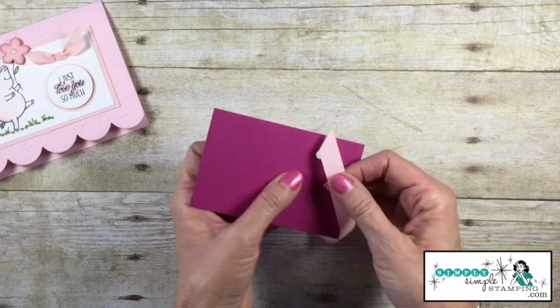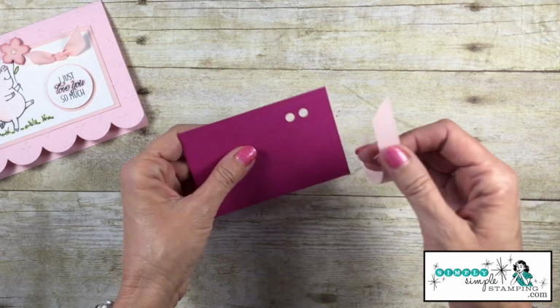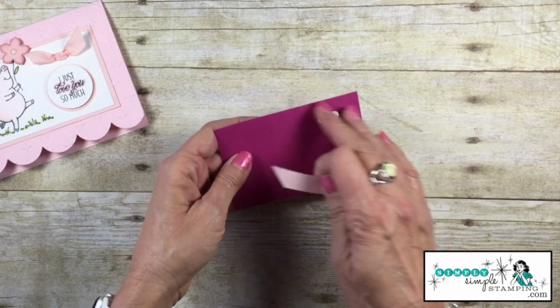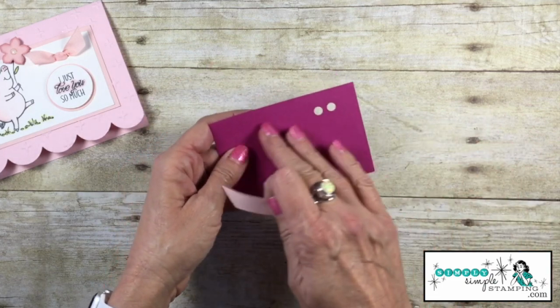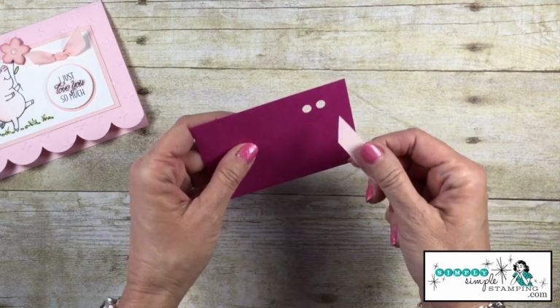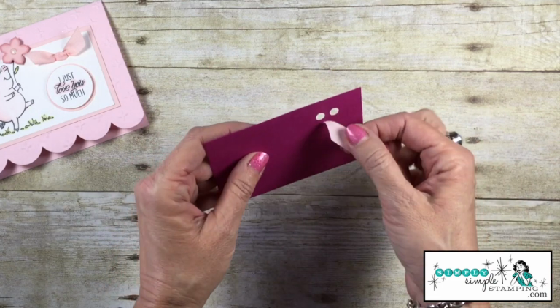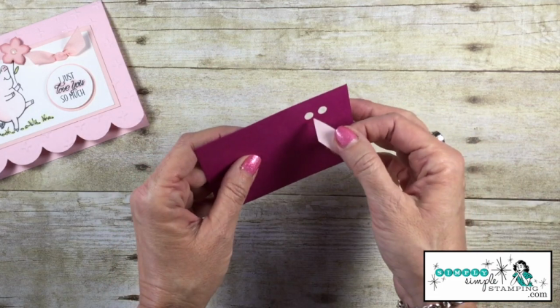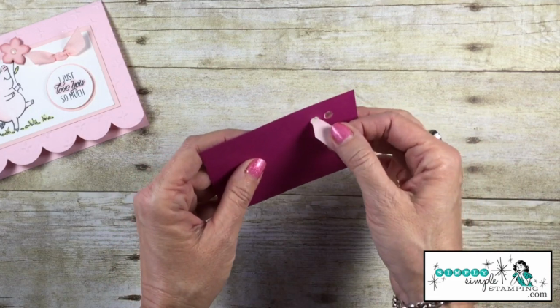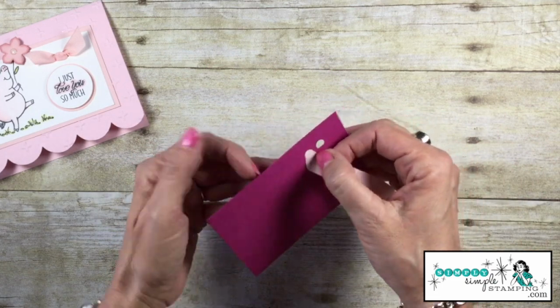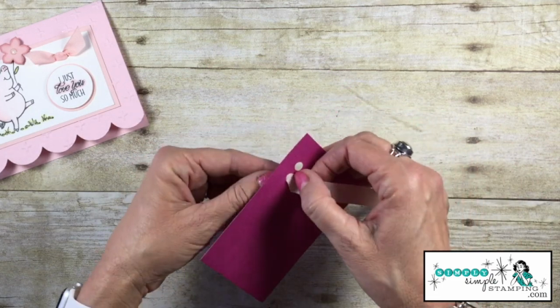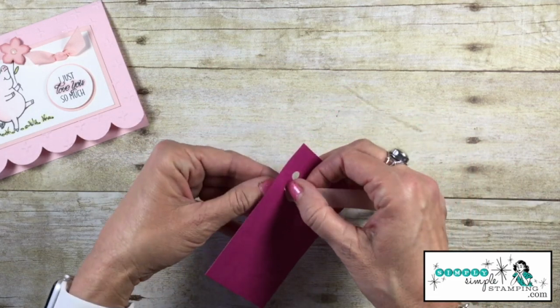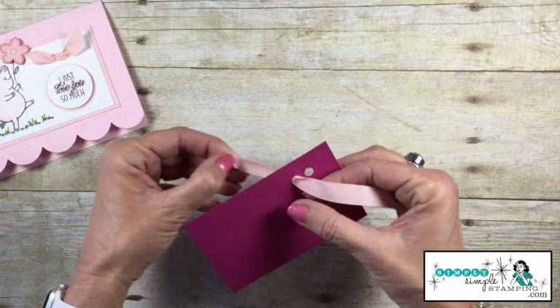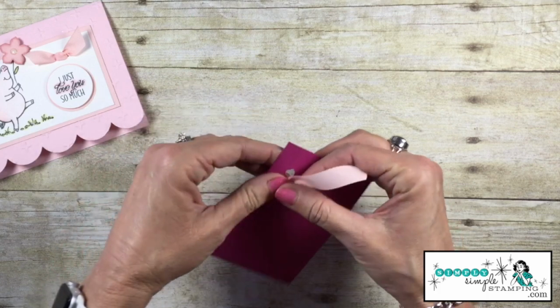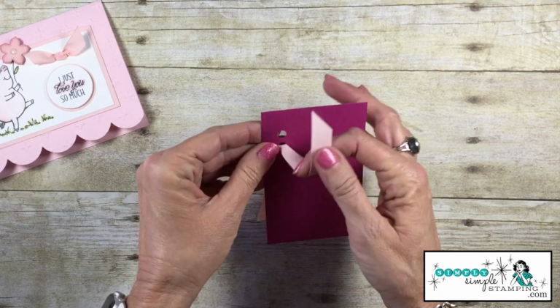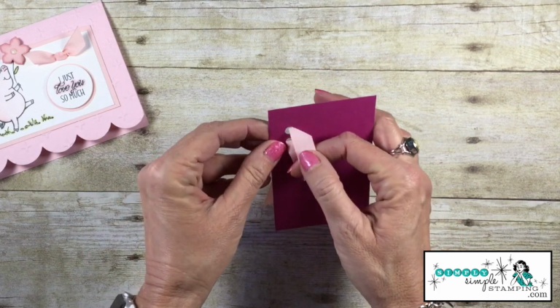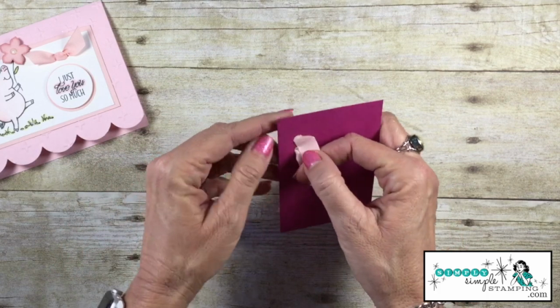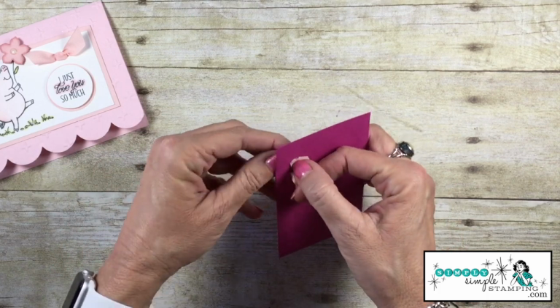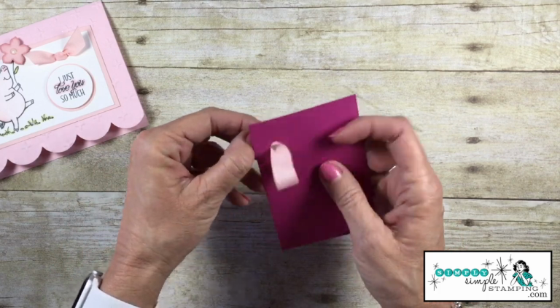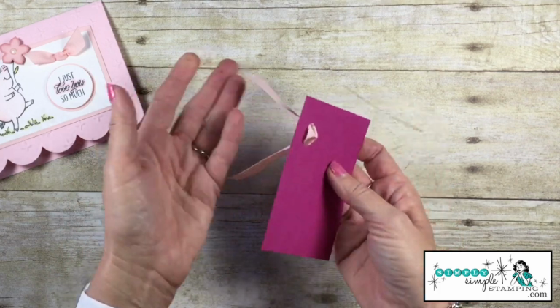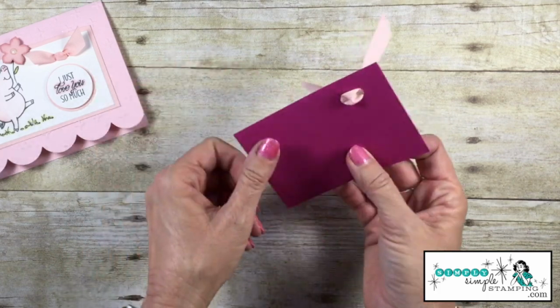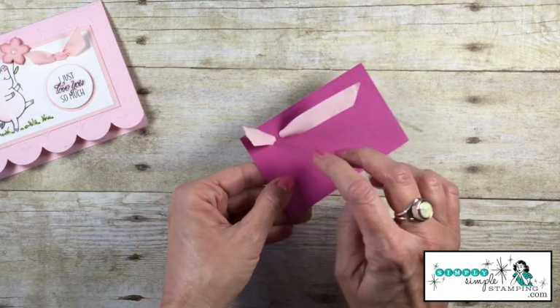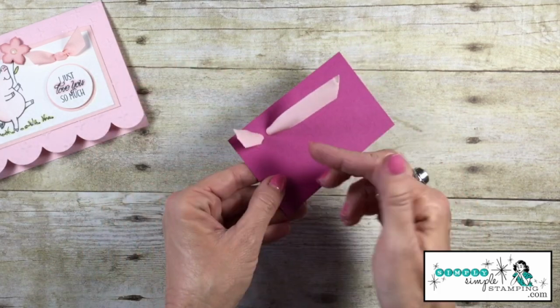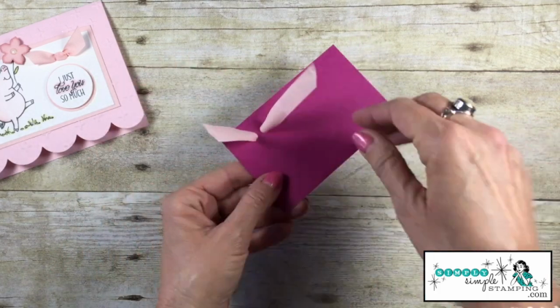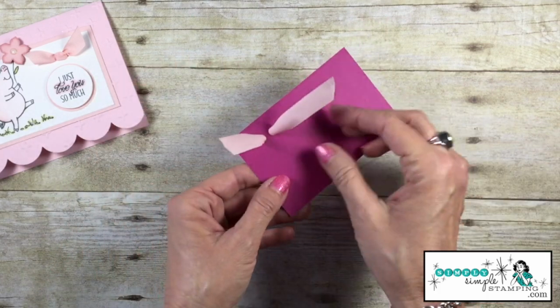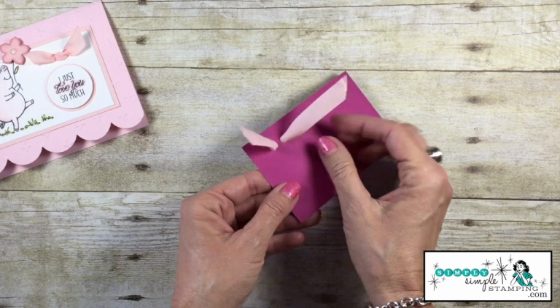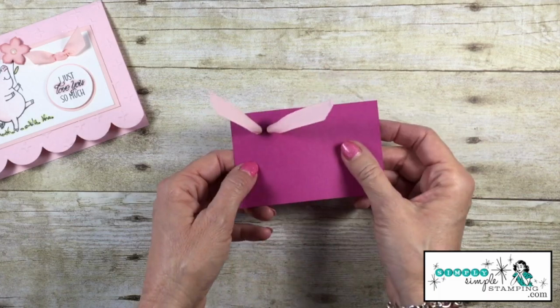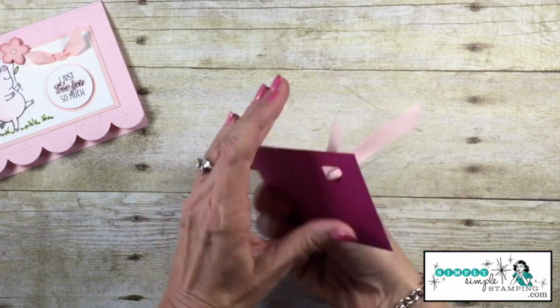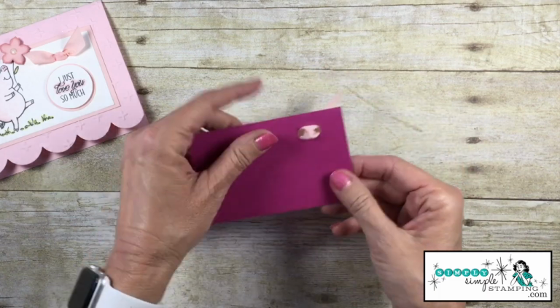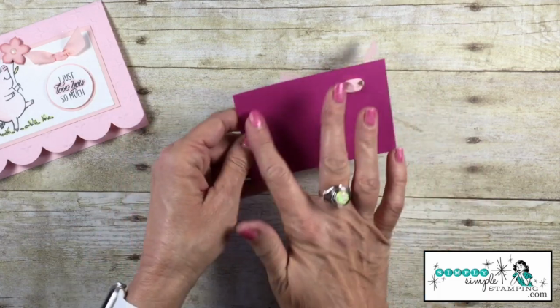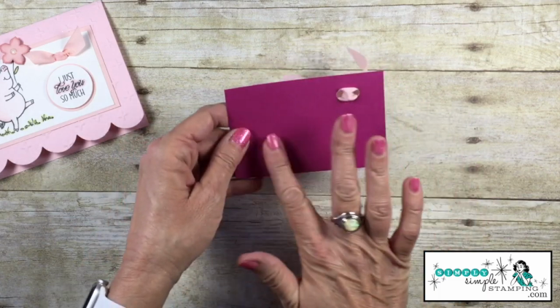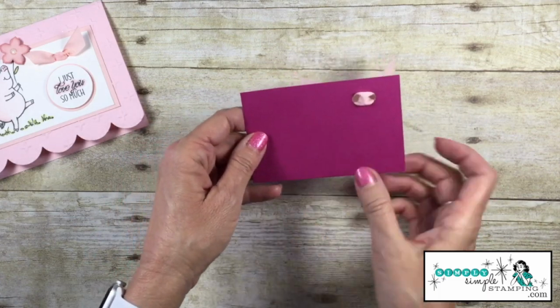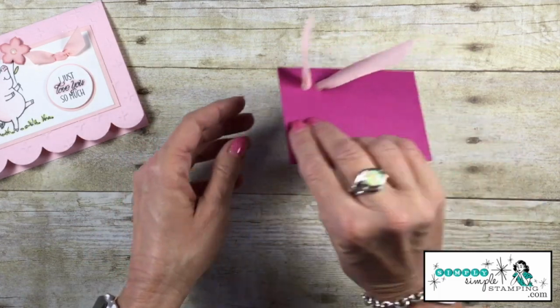Let's say this is the front of our card. We are going to take the ribbon and run it through both ends. Now you see why you needed those points — it makes it easier to get it in there. Alright, so there's the front of our card.